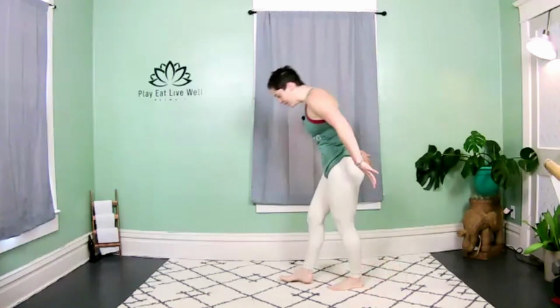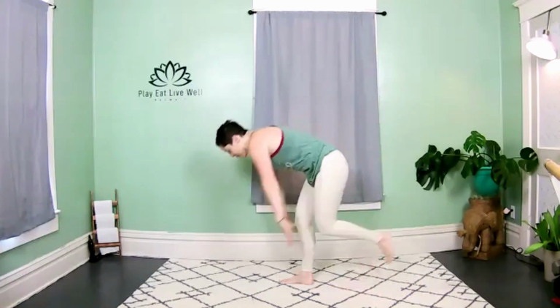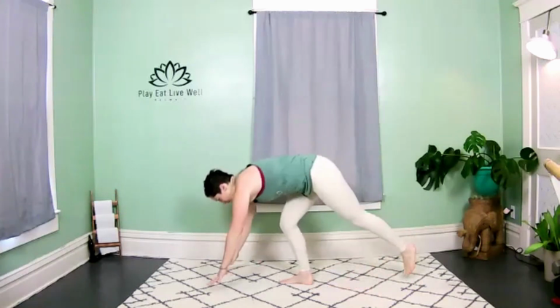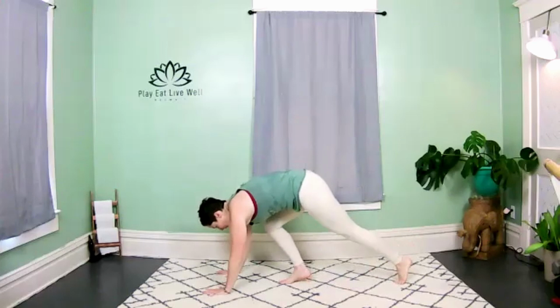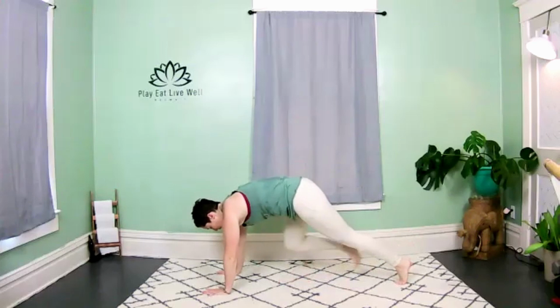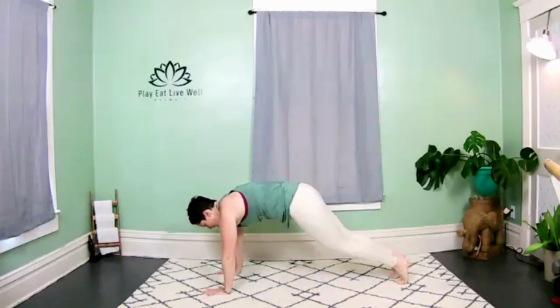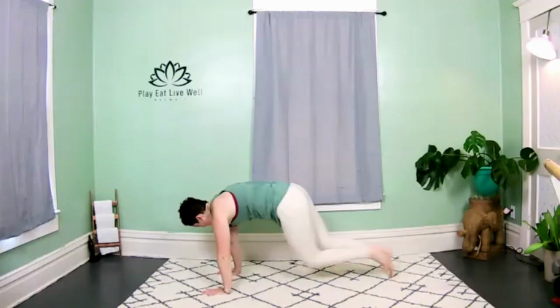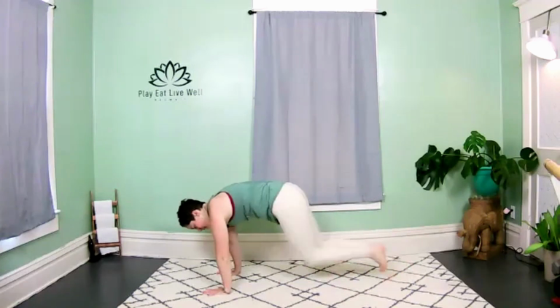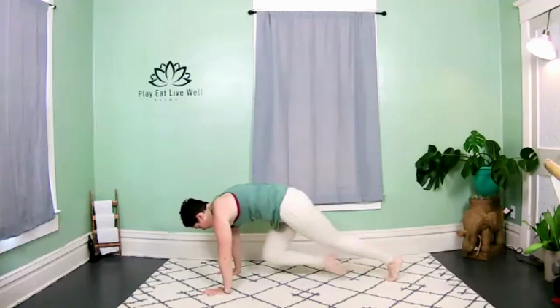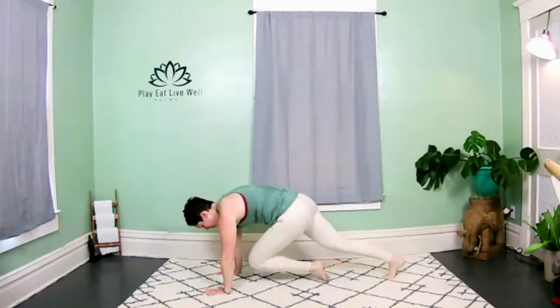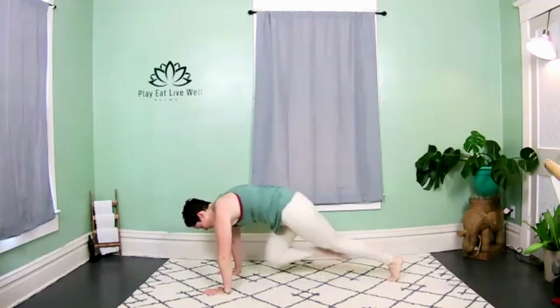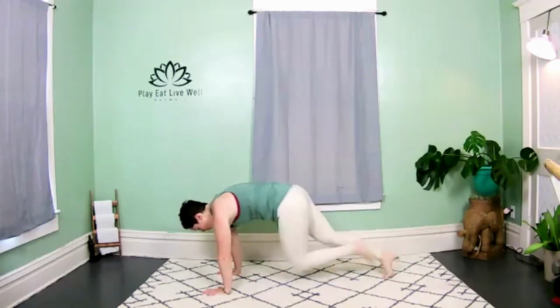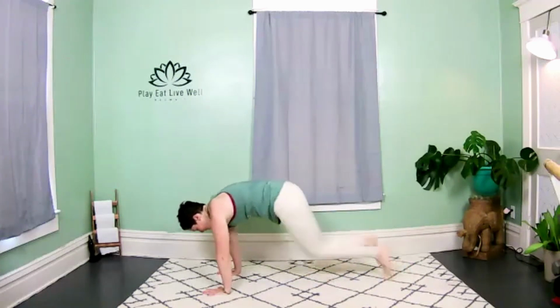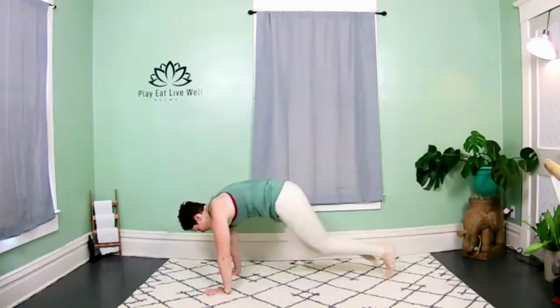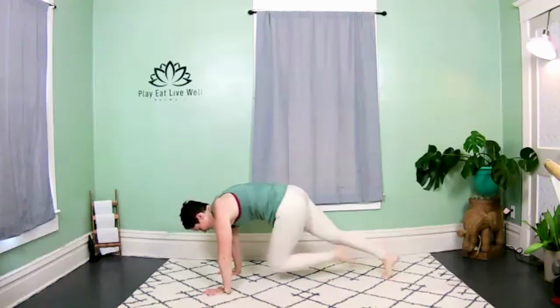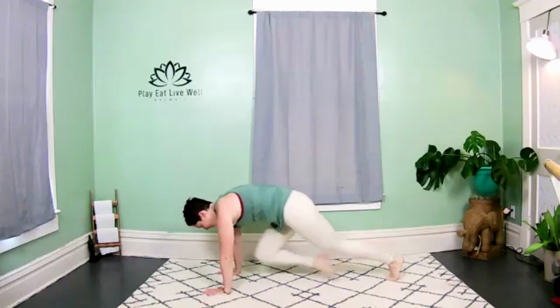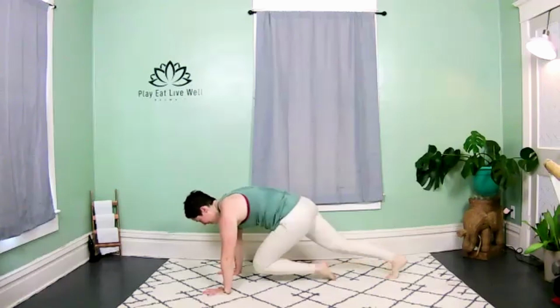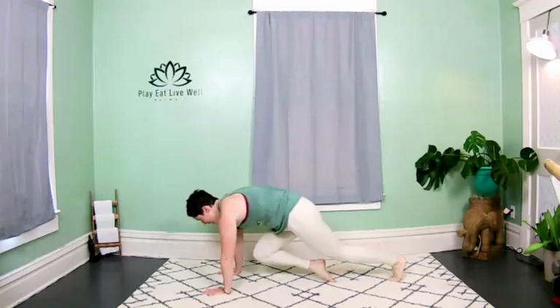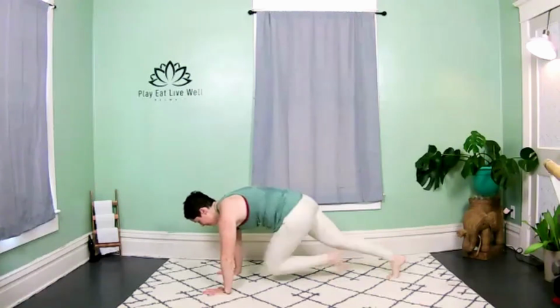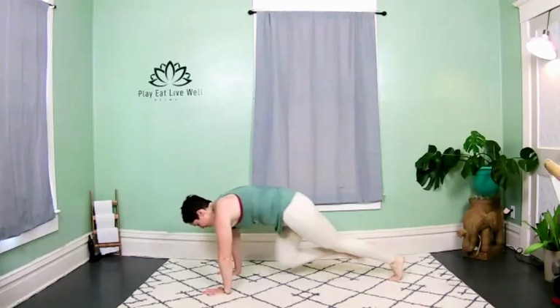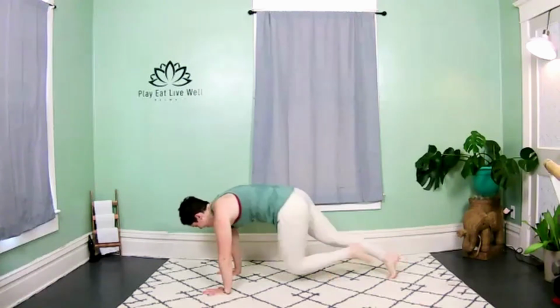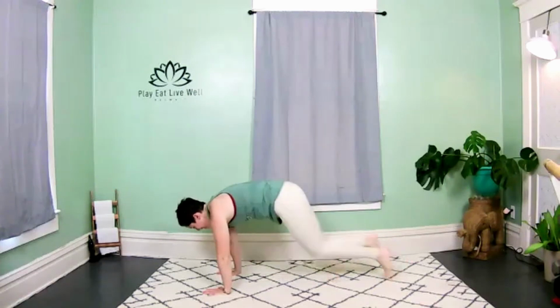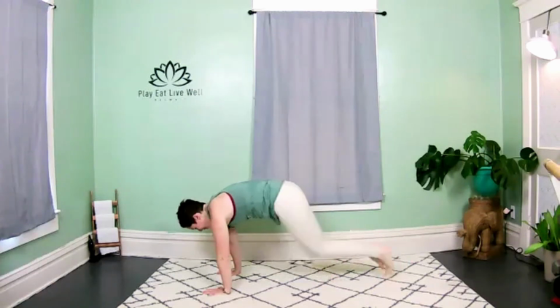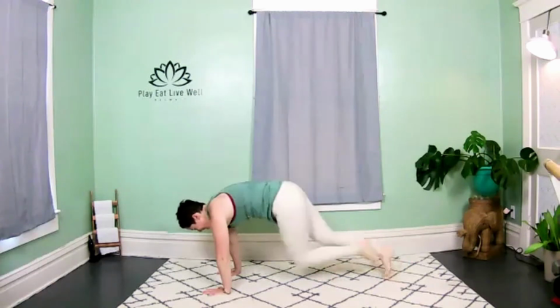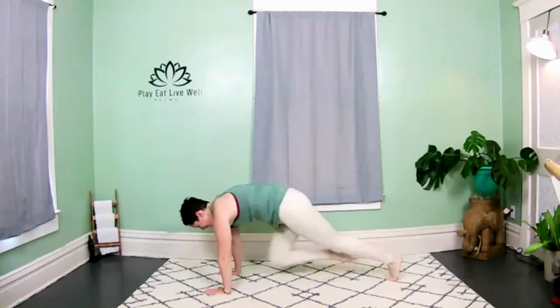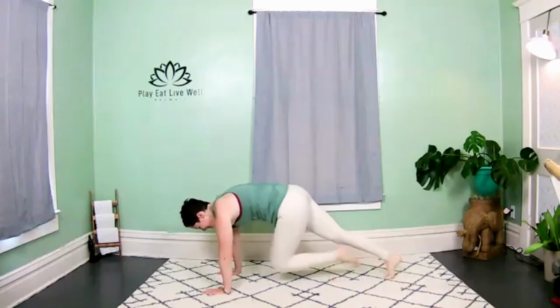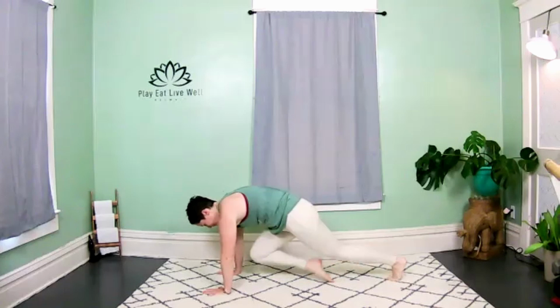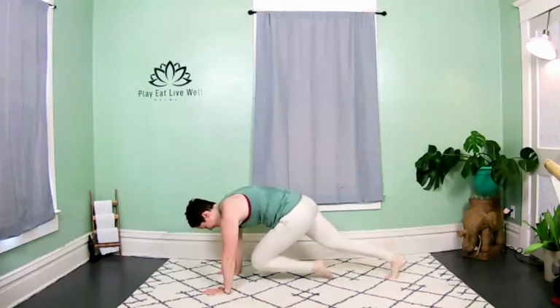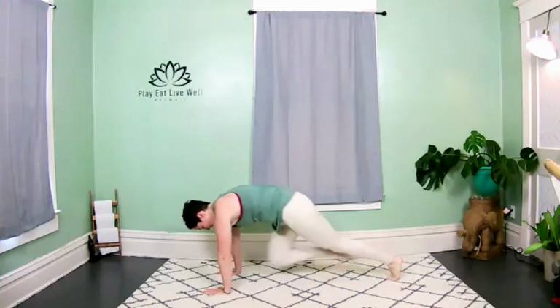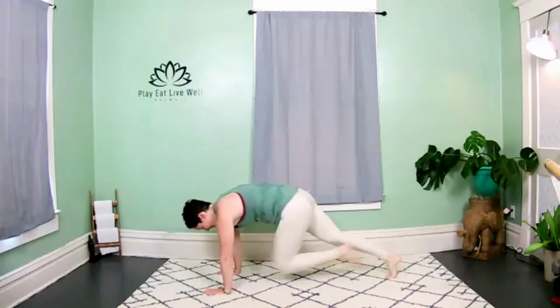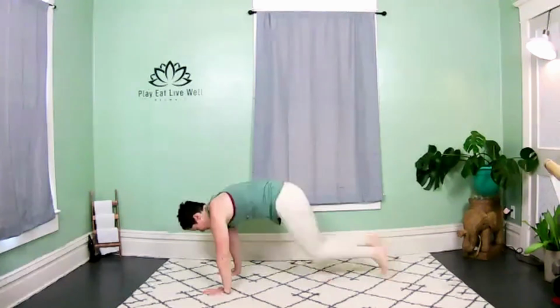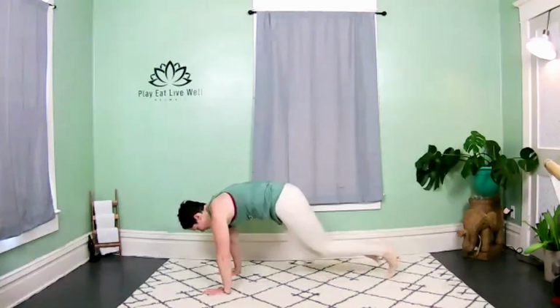Mountain climbers are your next move. Meet me in a high plank, get ready to sprint it out. Hold the knees down, the chest and crown of the head reaches long. Corkscrew the hands into the mat, into the elbows, face forward. Get that heart rate up — let's go!